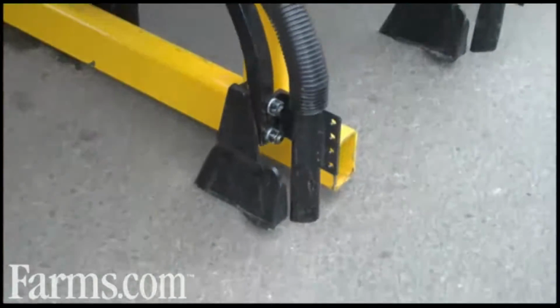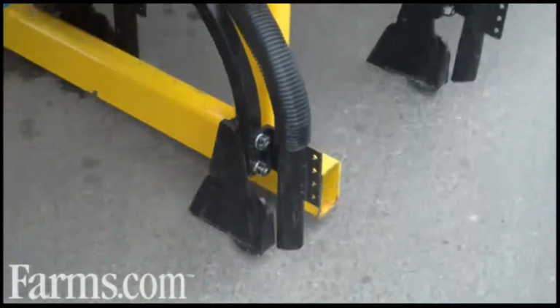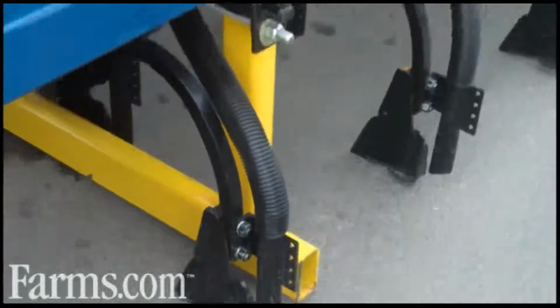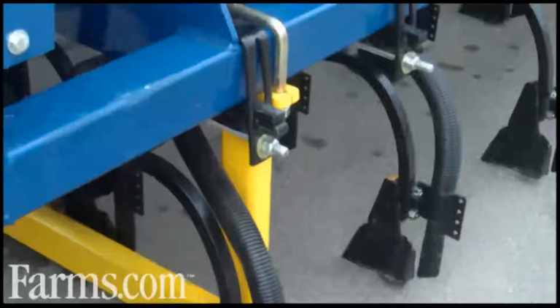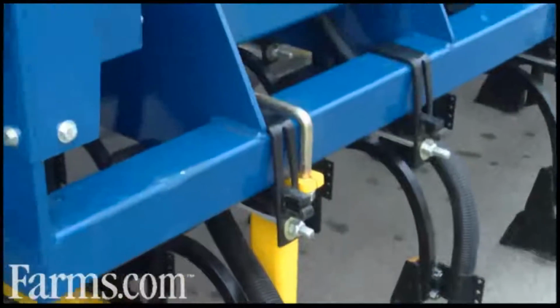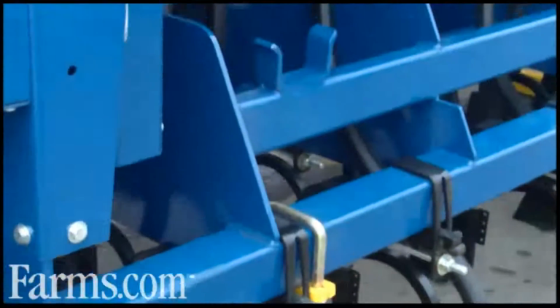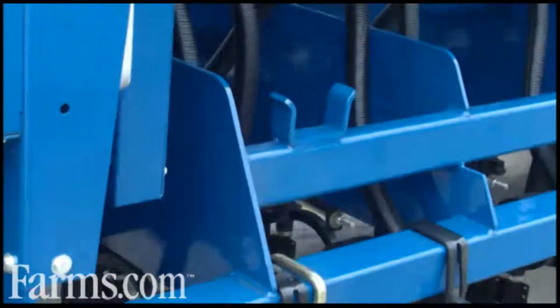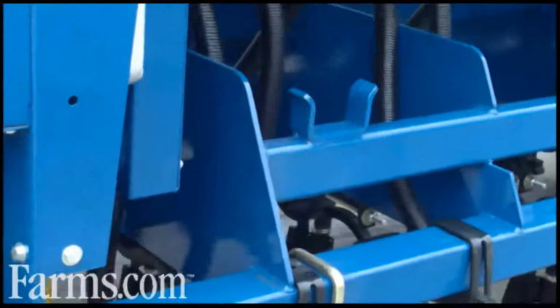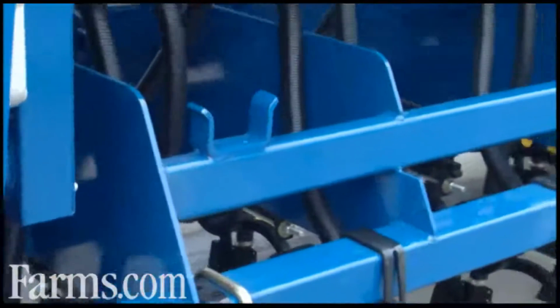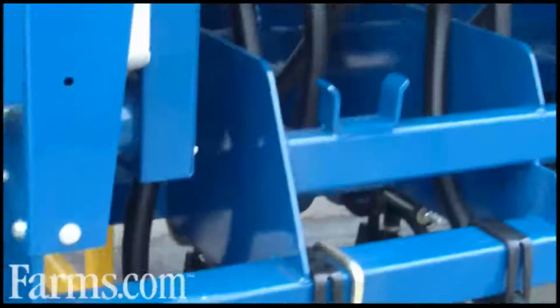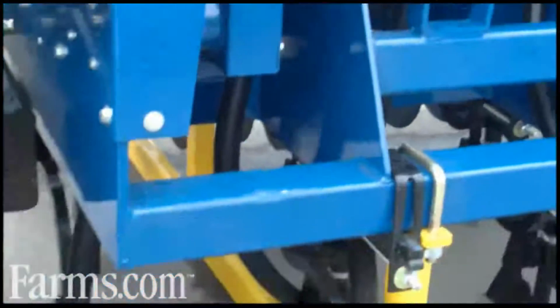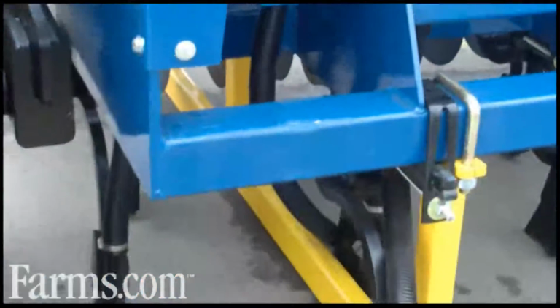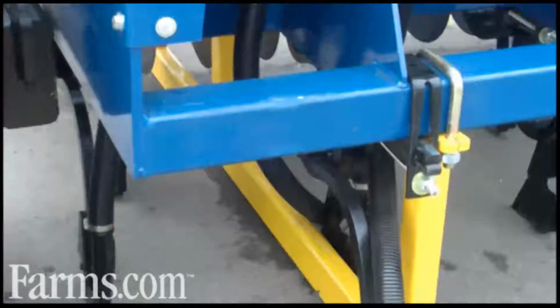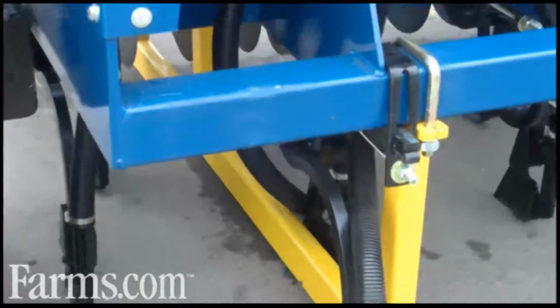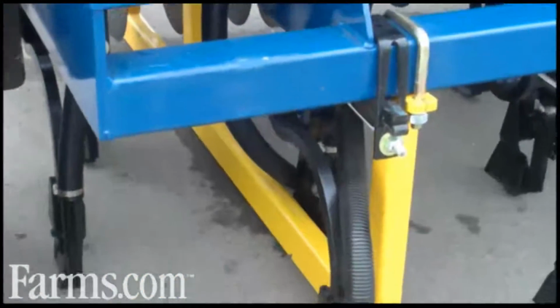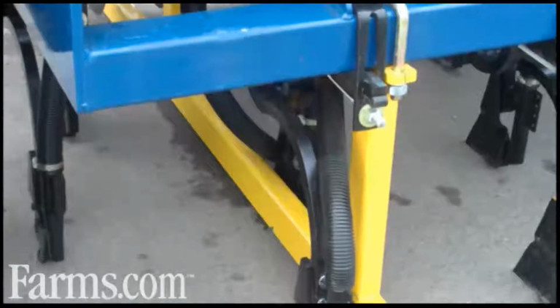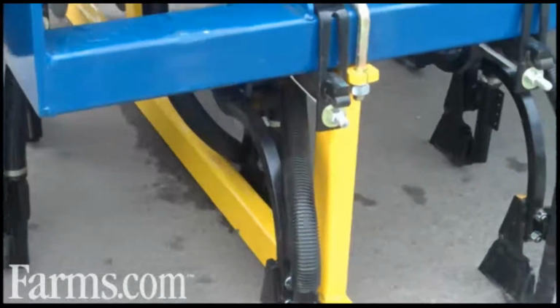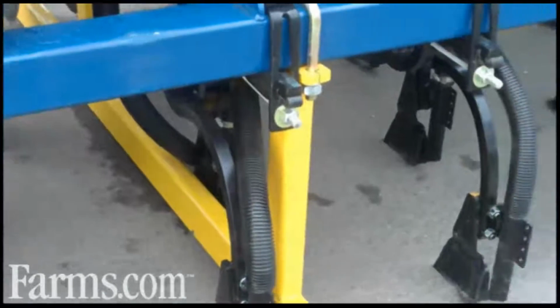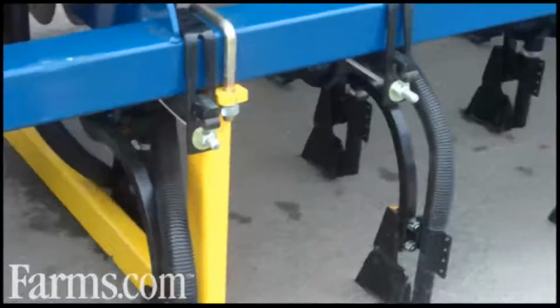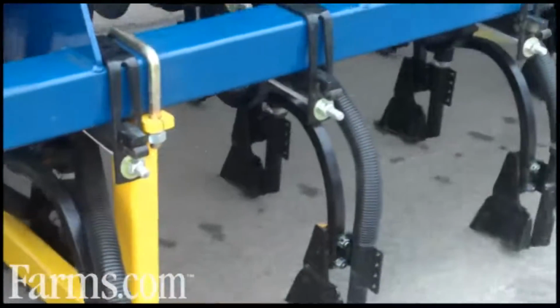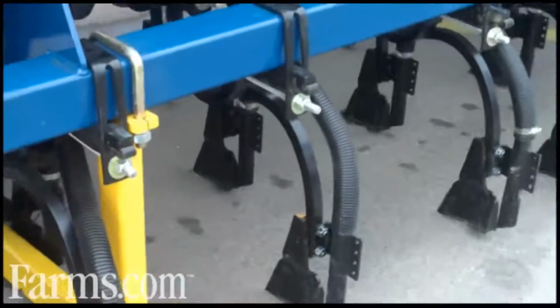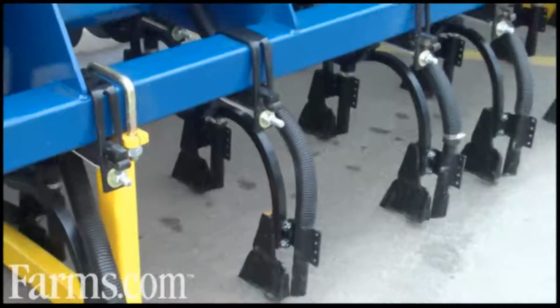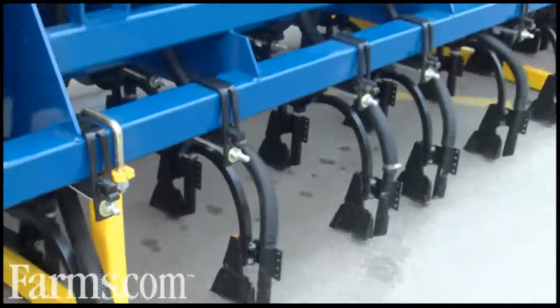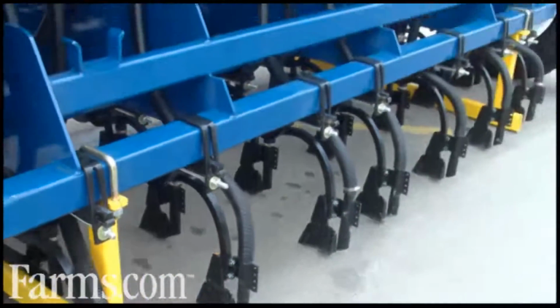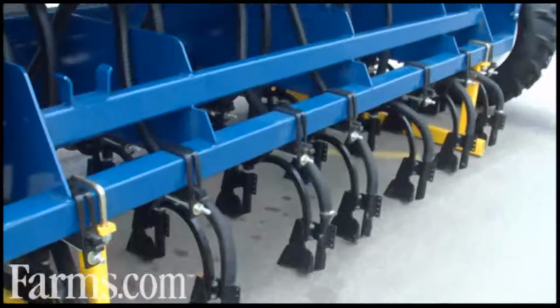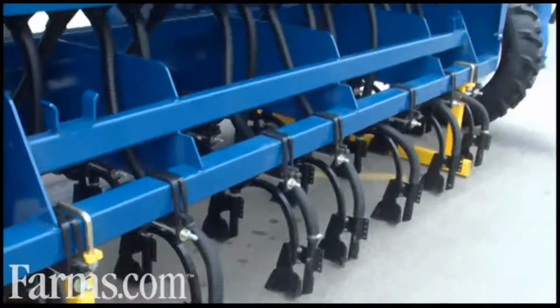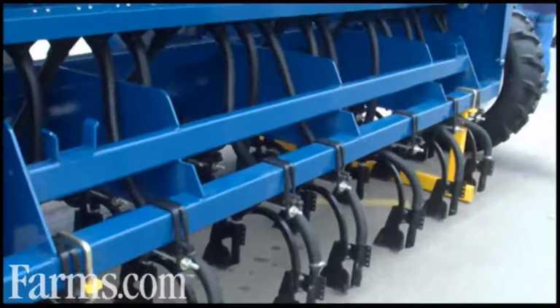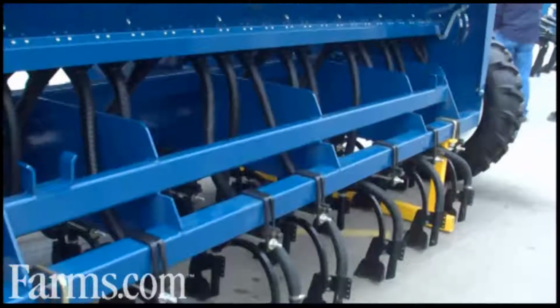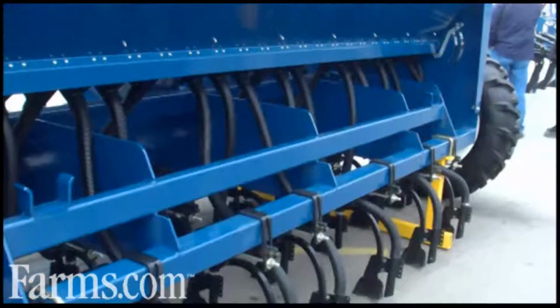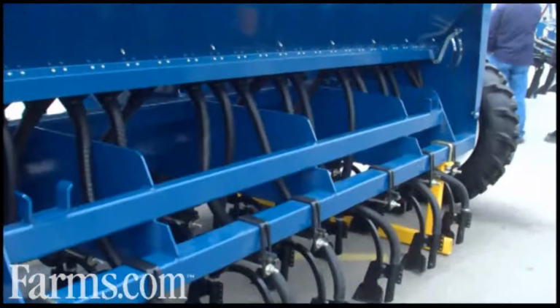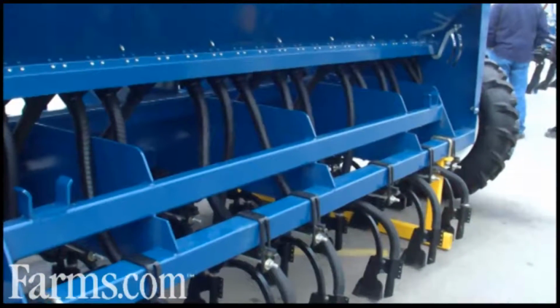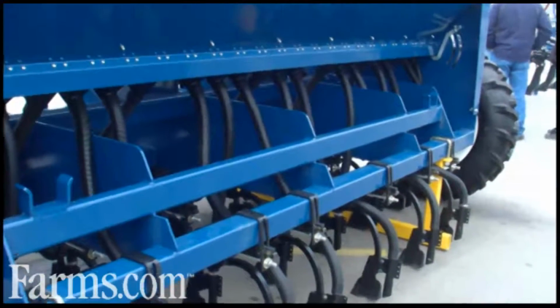There are two different tine options. The one we see here is a standard coil tine, which is ideal for pastures and so on. We also have a heavier one, which we call the 732 tine, which is aimed at deep banding of cereals.